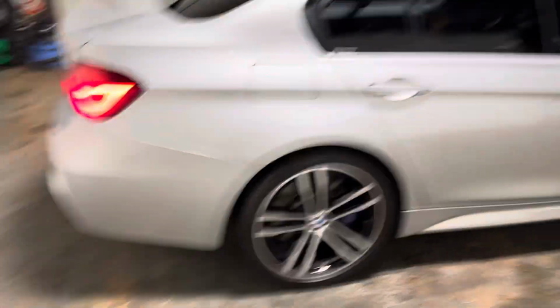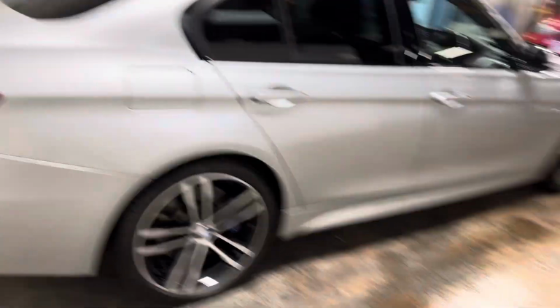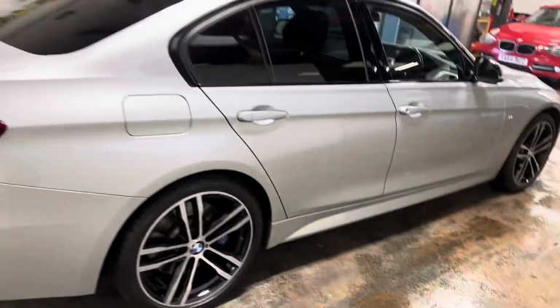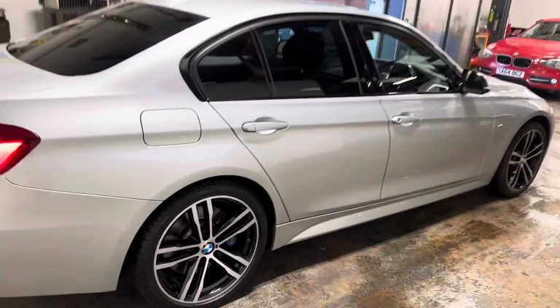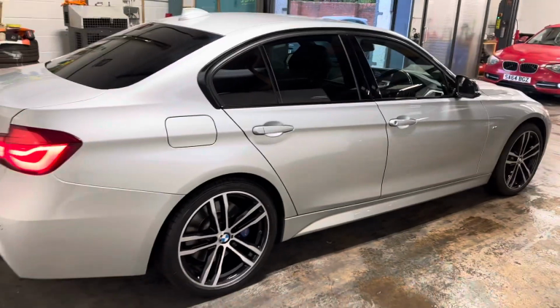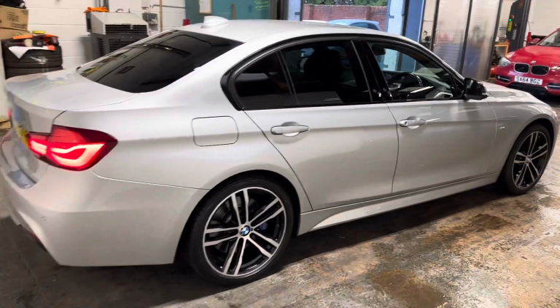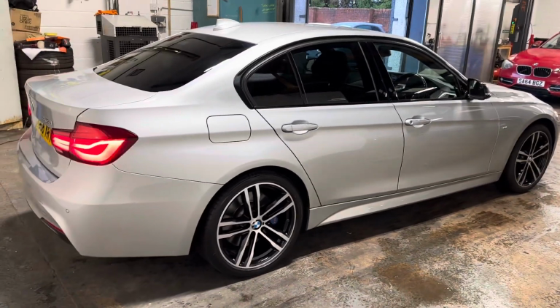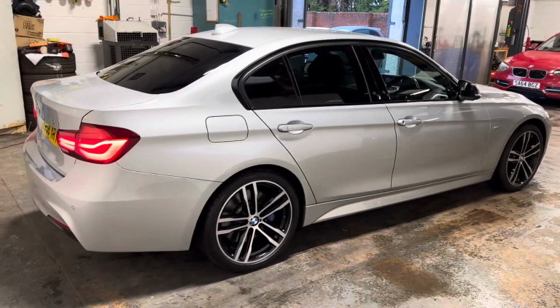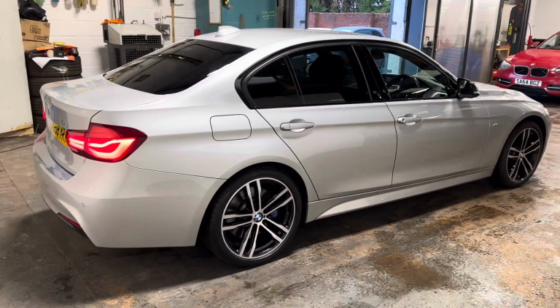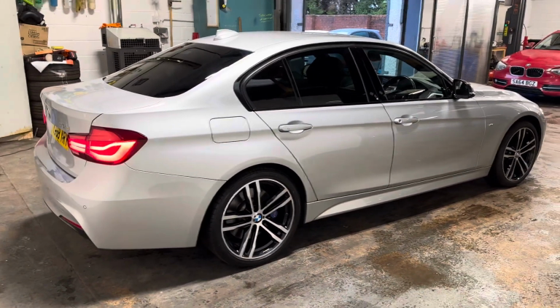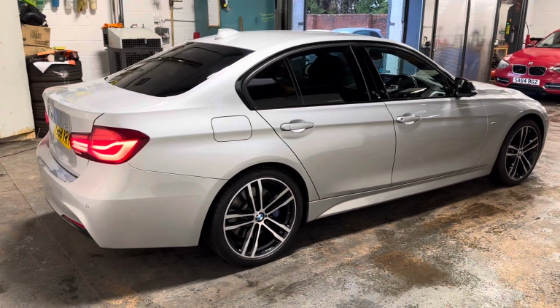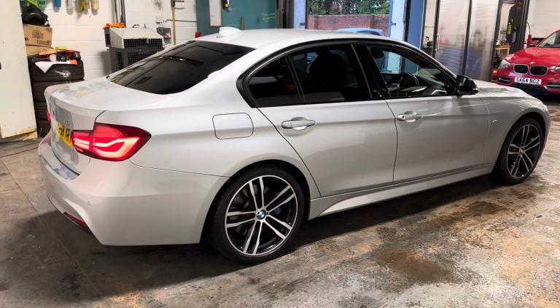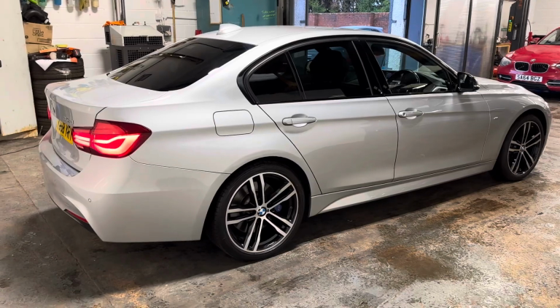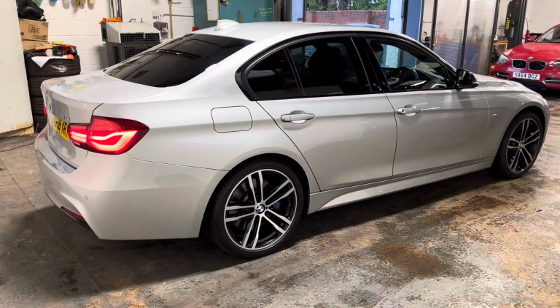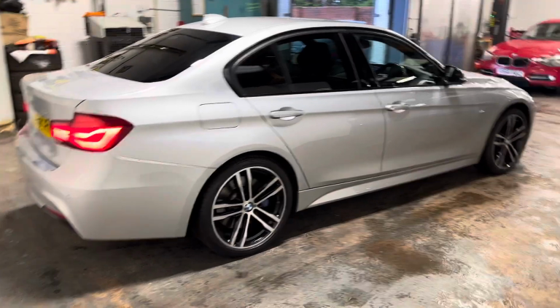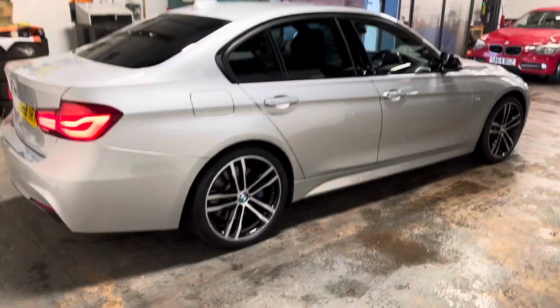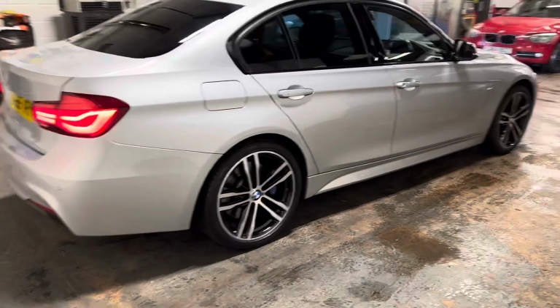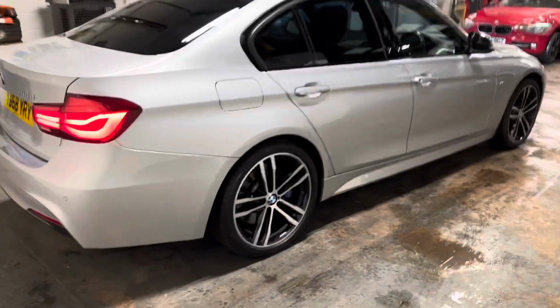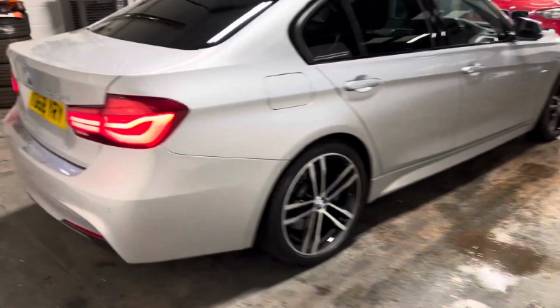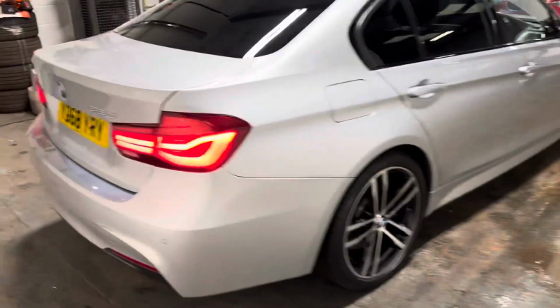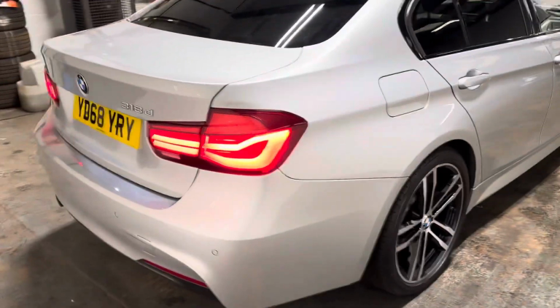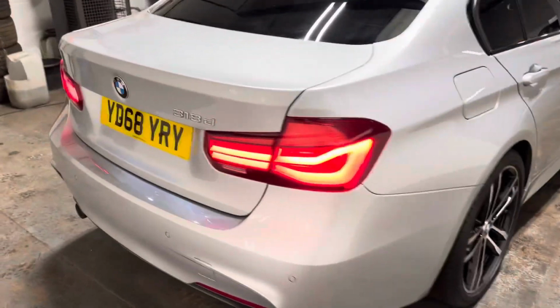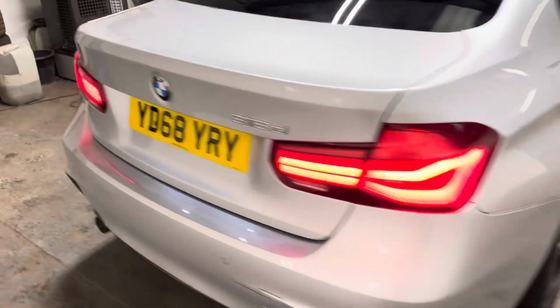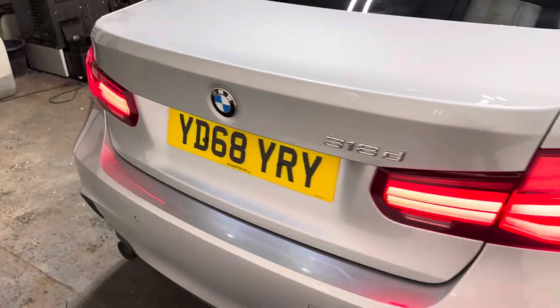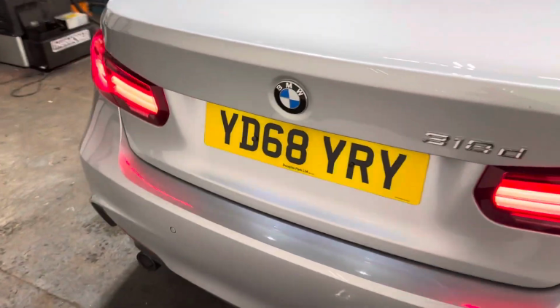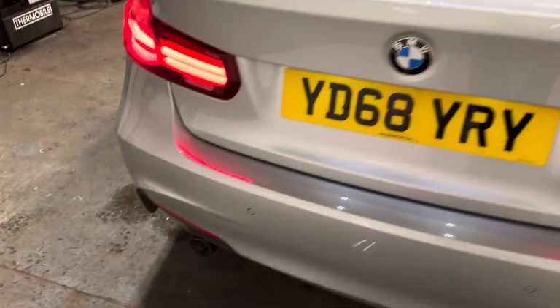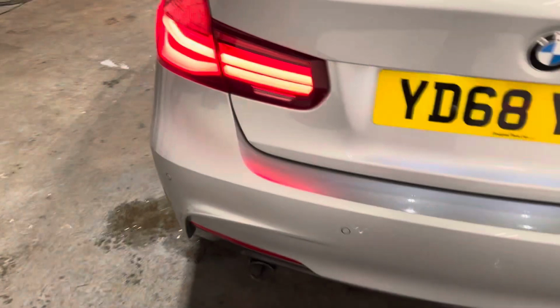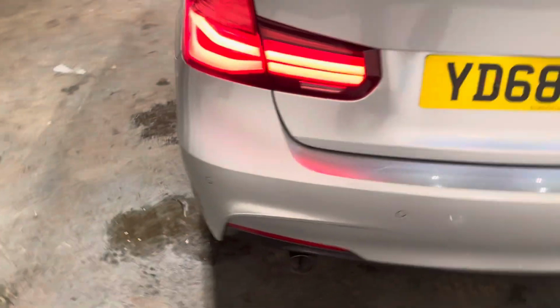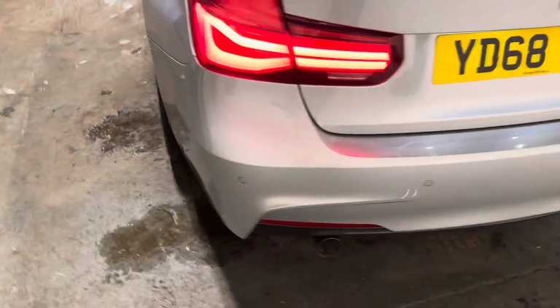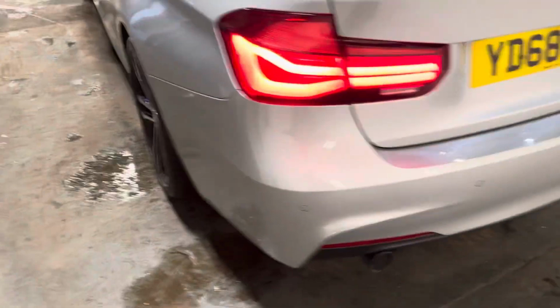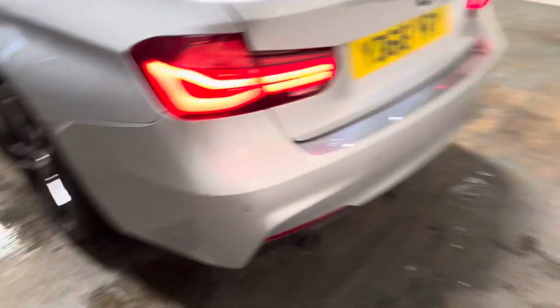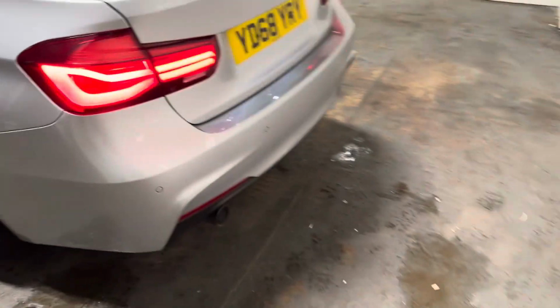Let me pan out and show you the rear and side. It has the park assist and the twin exhaust system.